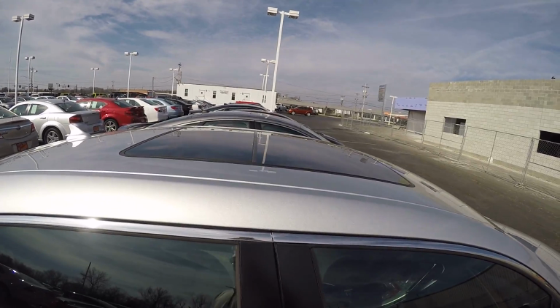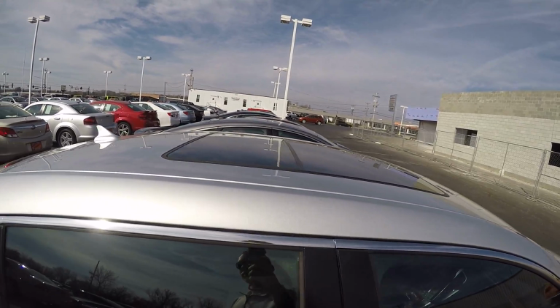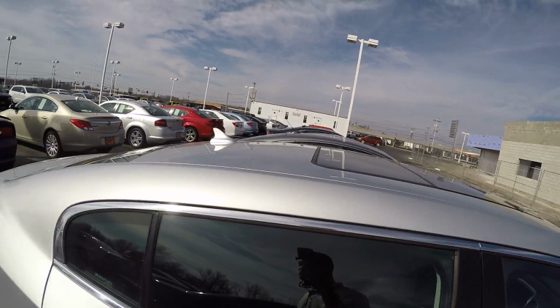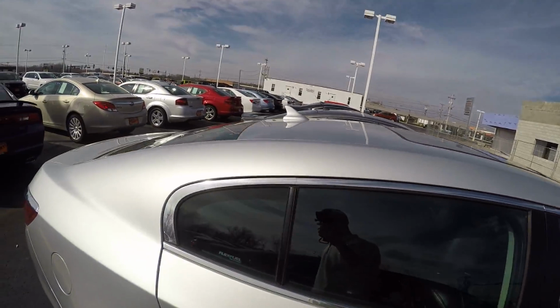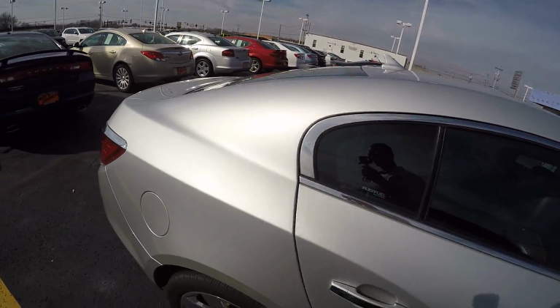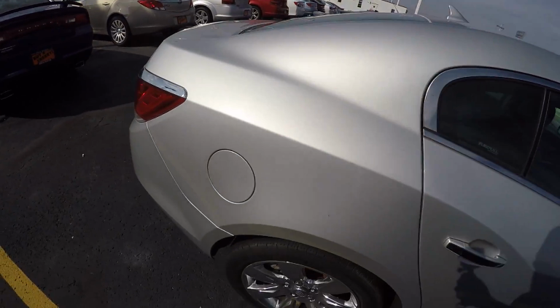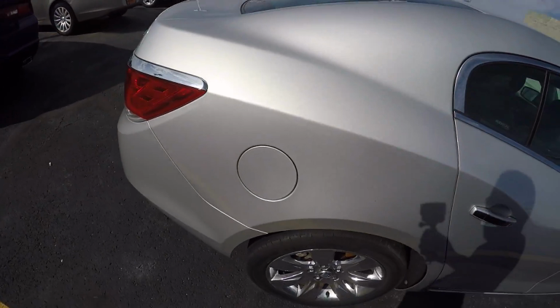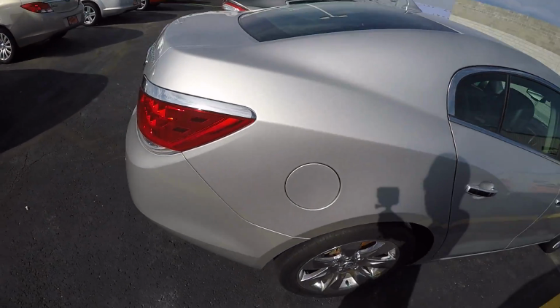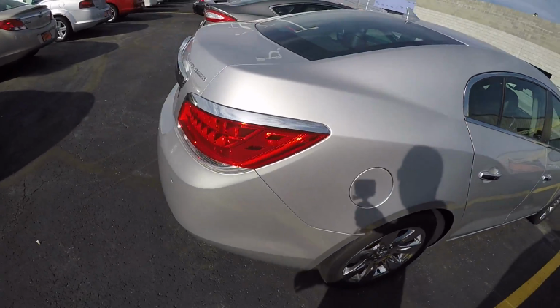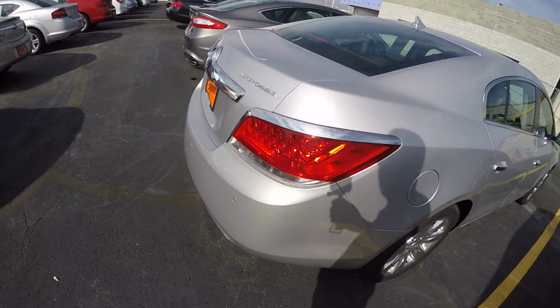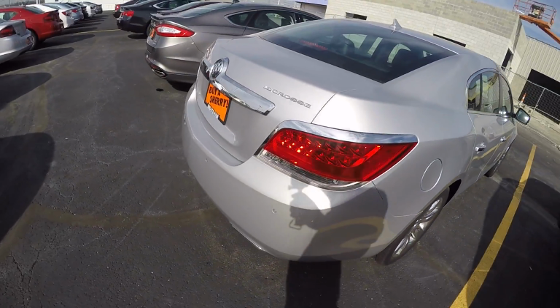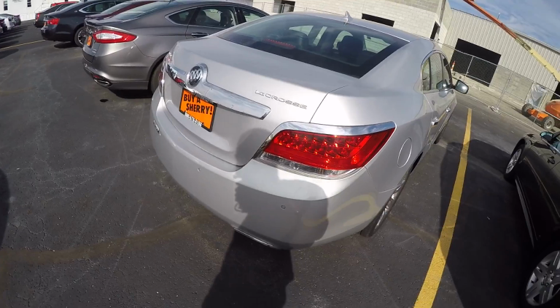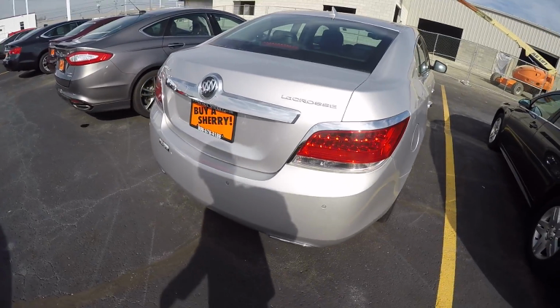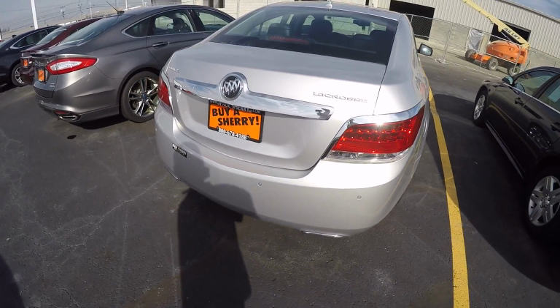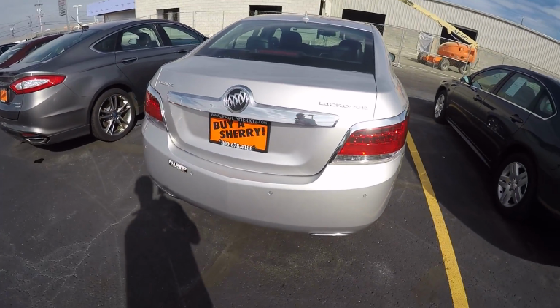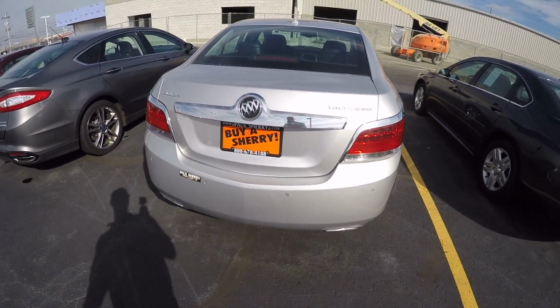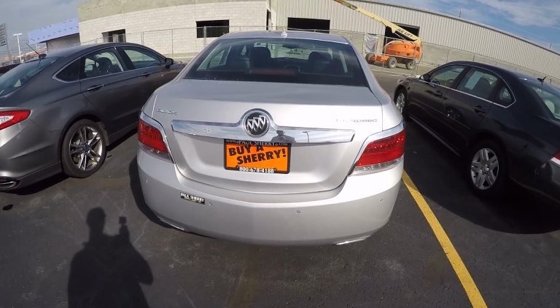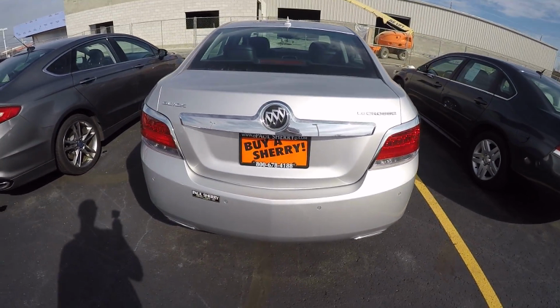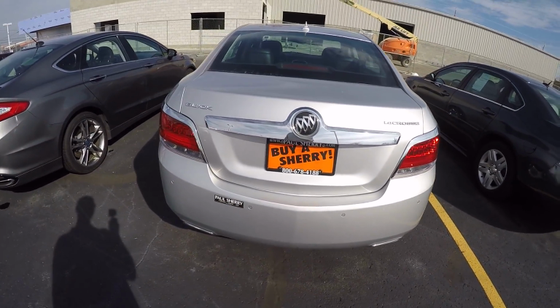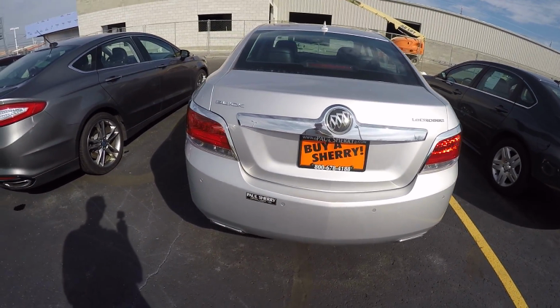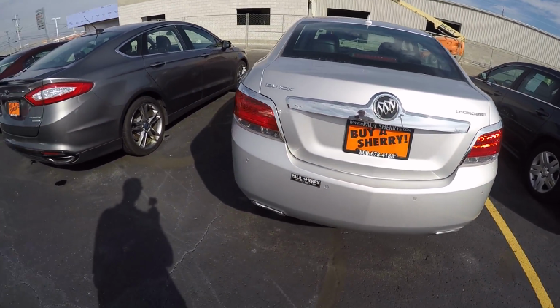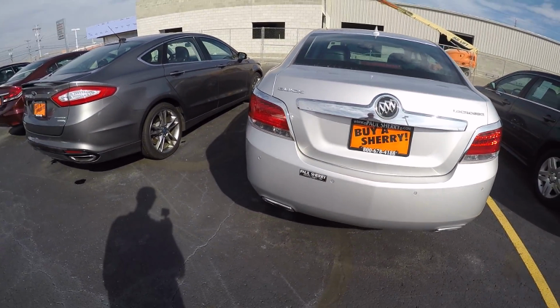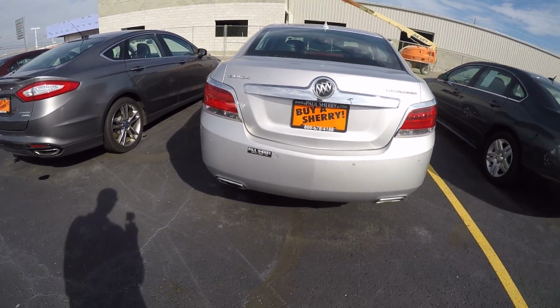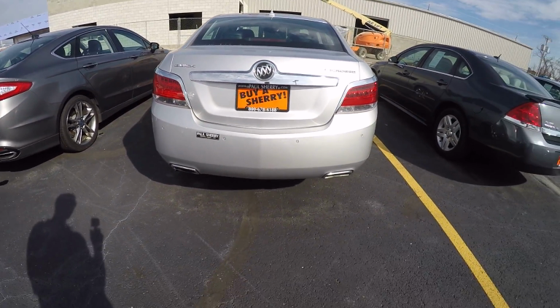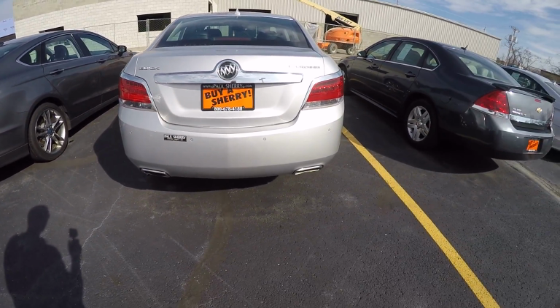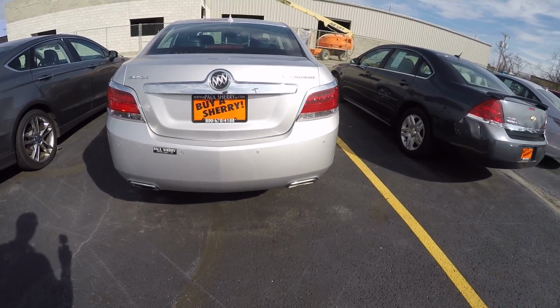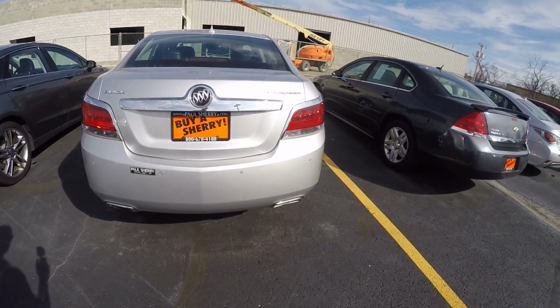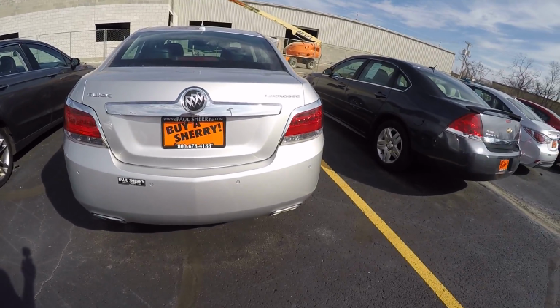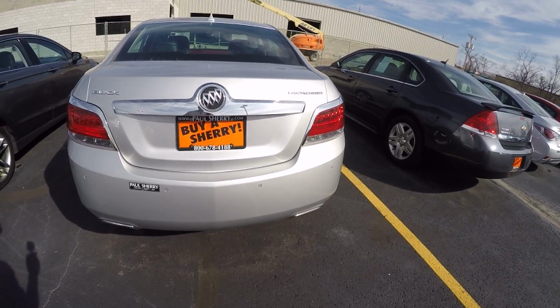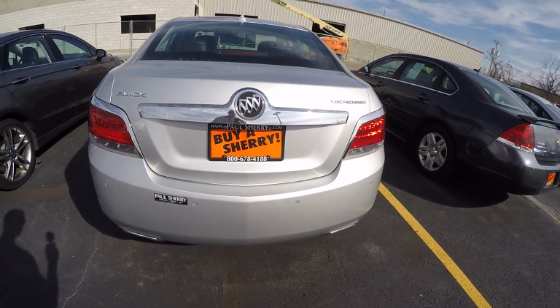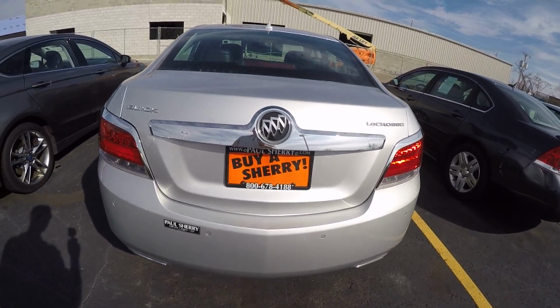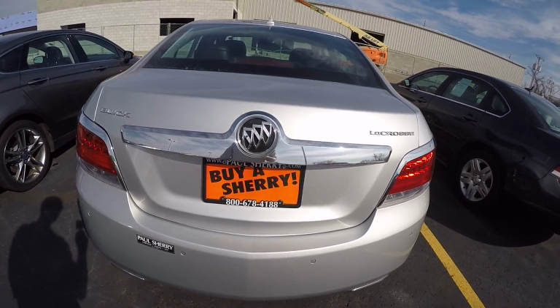Dual pane sunroof on top. Fuel cap here is on your passenger side. You come across the back of the LaCrosse — it does have the dual exhaust, backup sensors, backup camera.